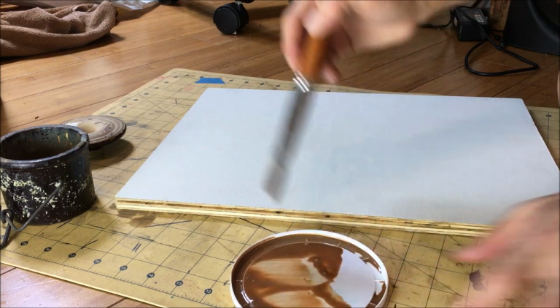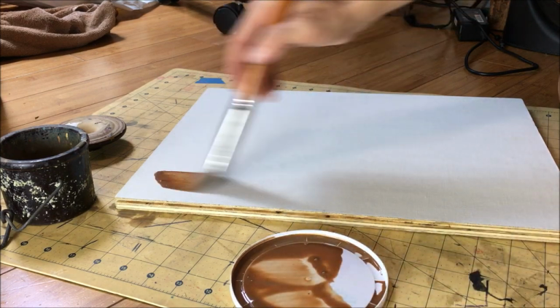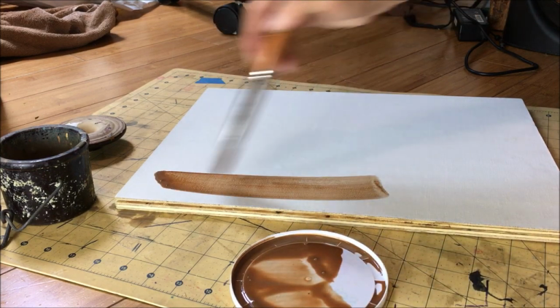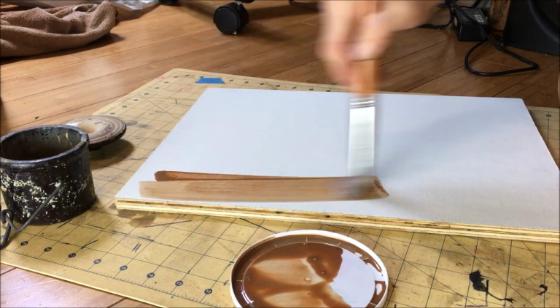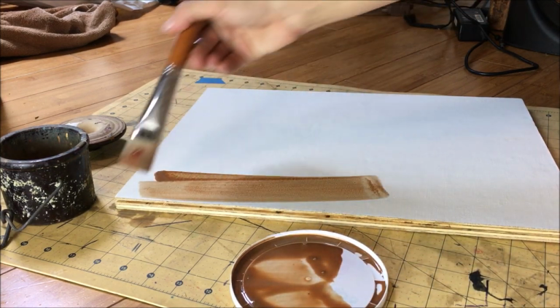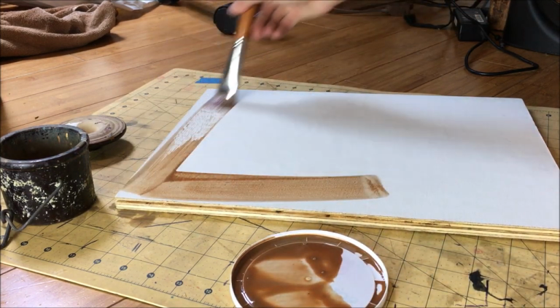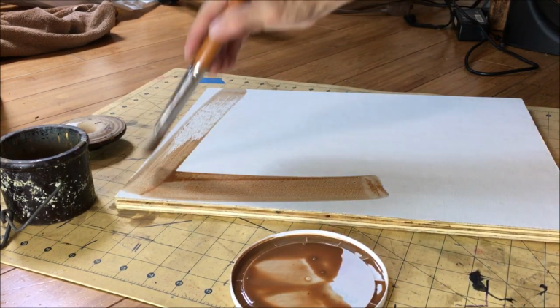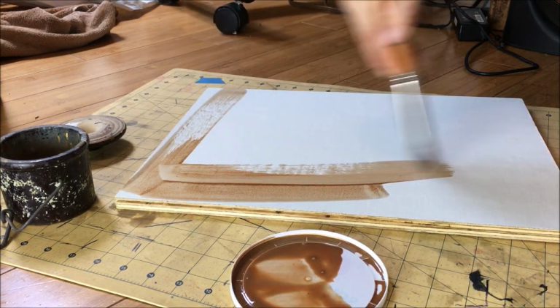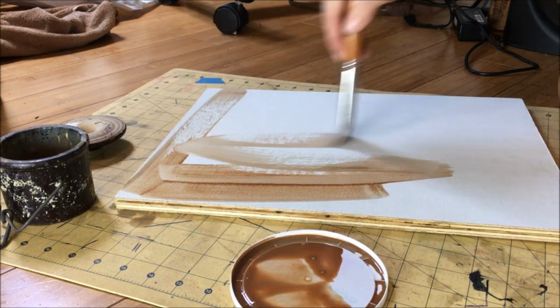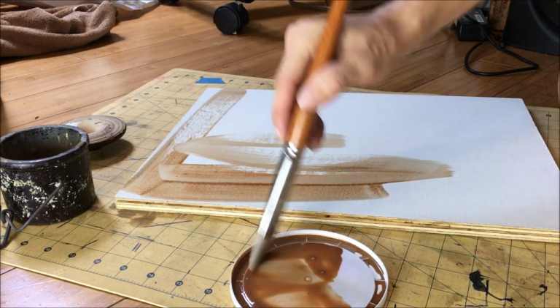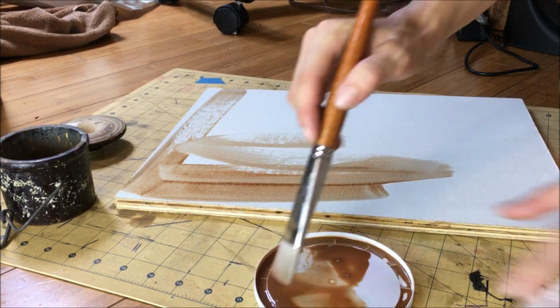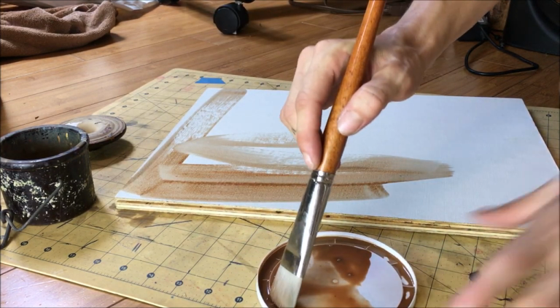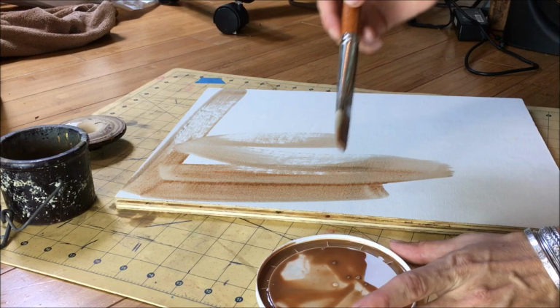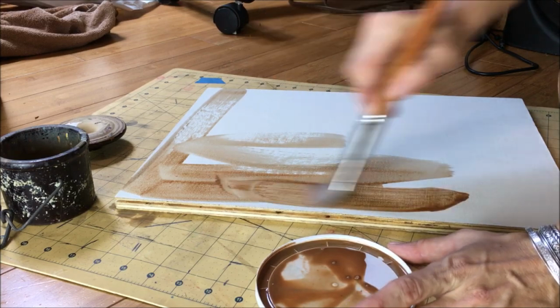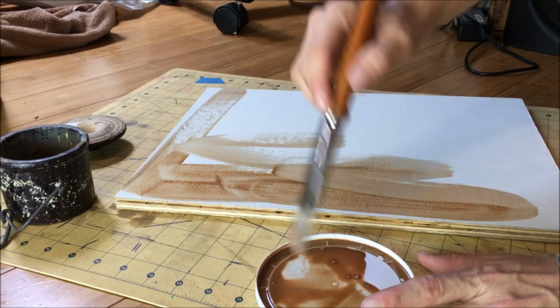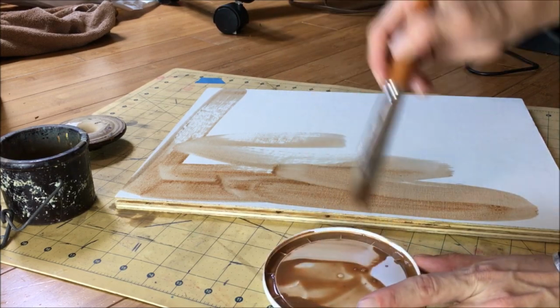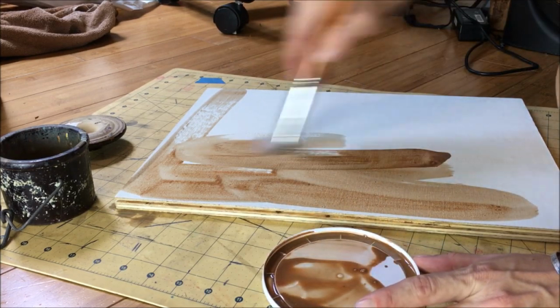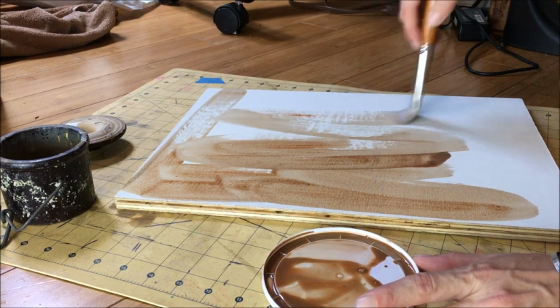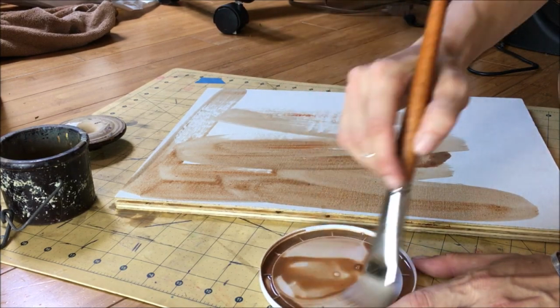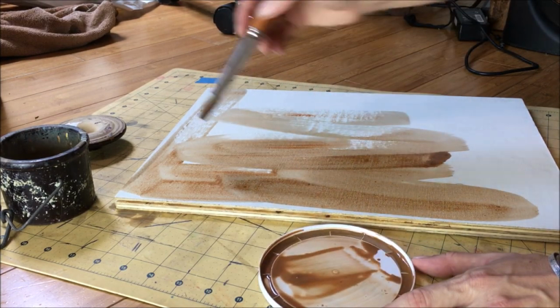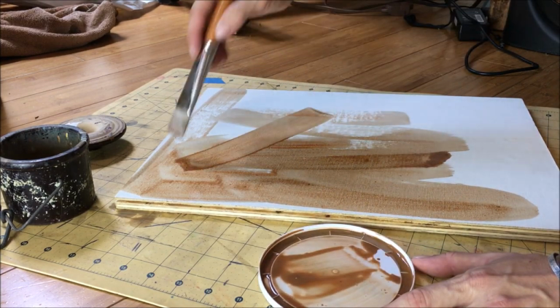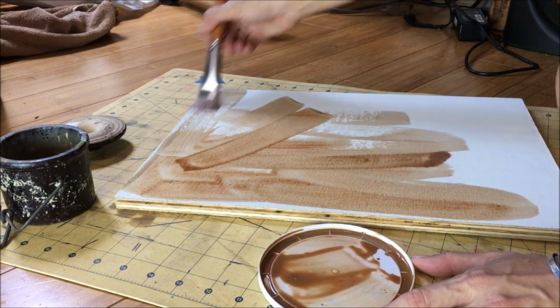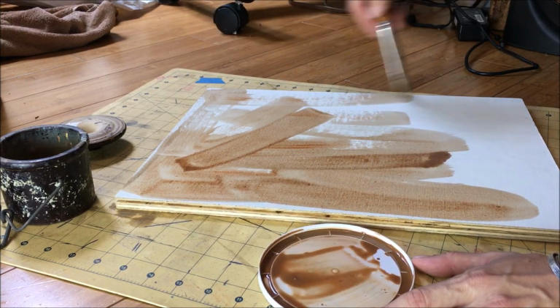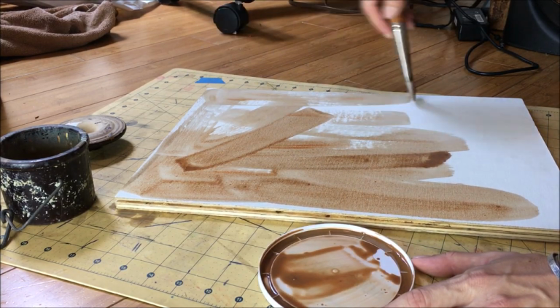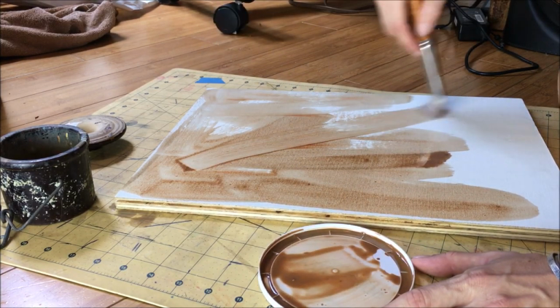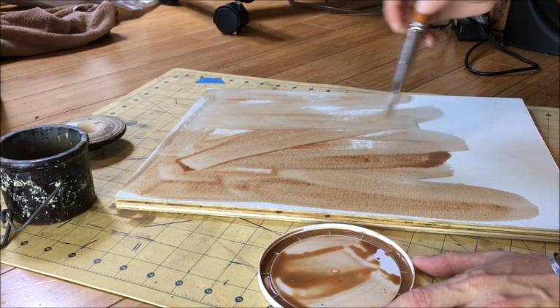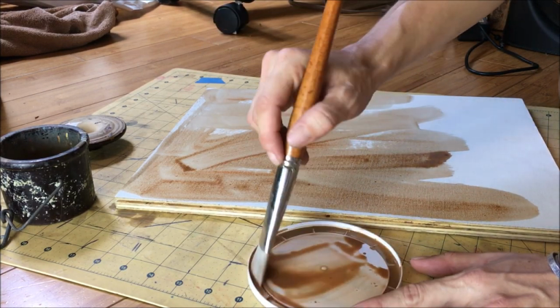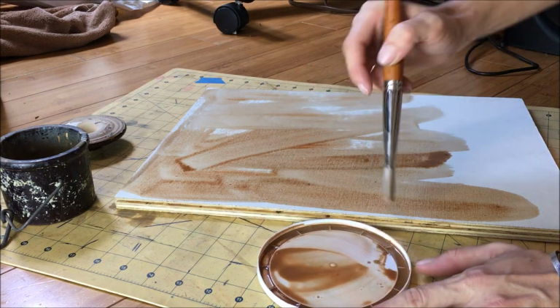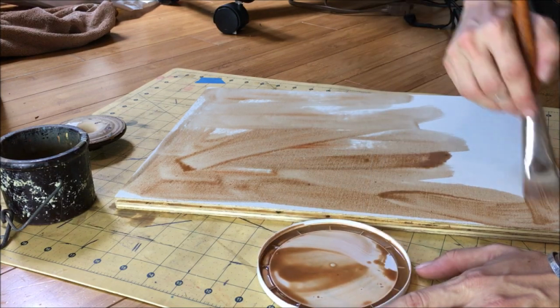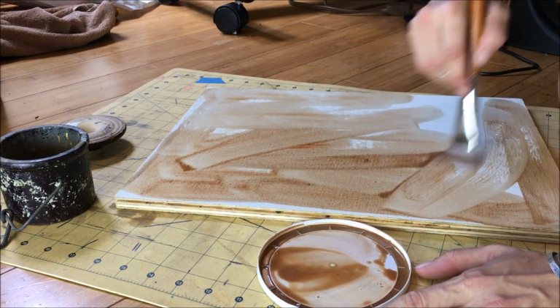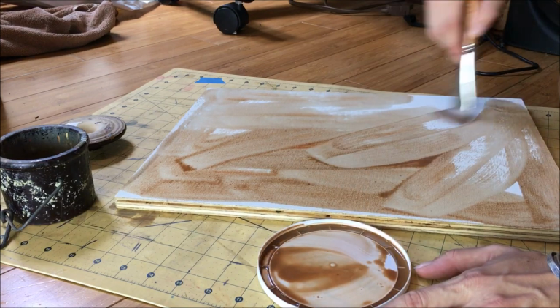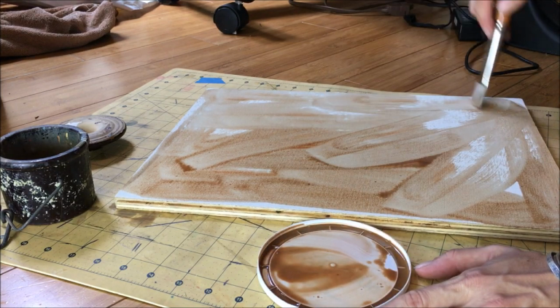Mixing it in and making it so liquidy. Now I'm just going to take that and slather it all over the surface all willy-nilly — it does not need to be perfect, it does not need to be beautiful. You just want your surface to be covered as much as possible.